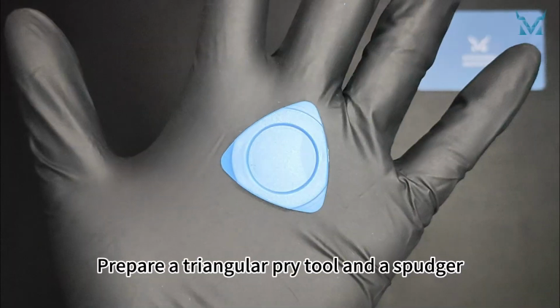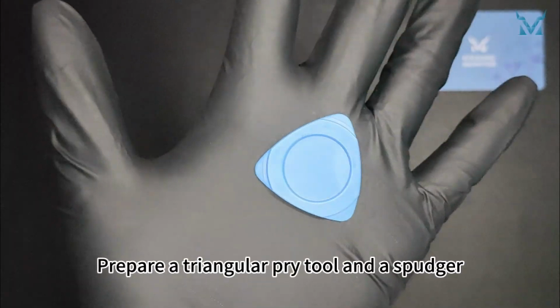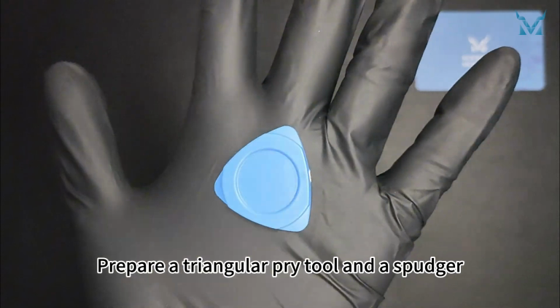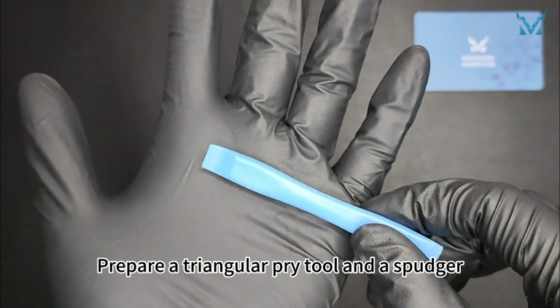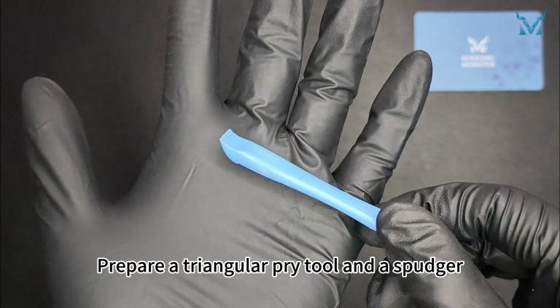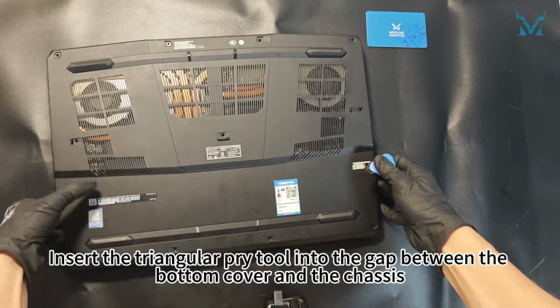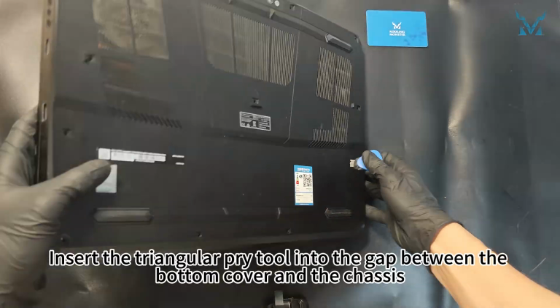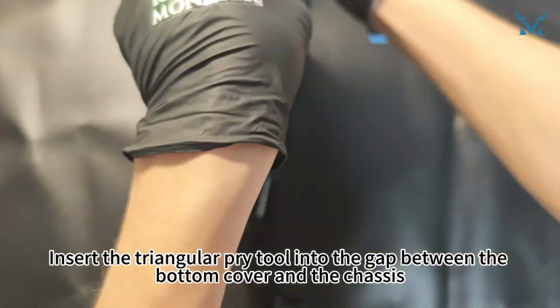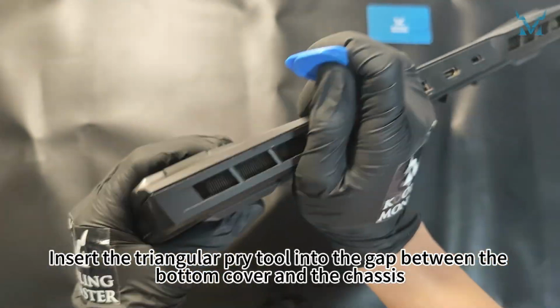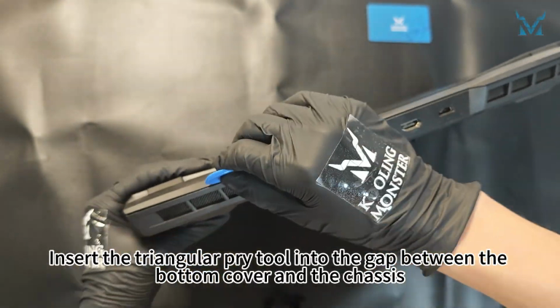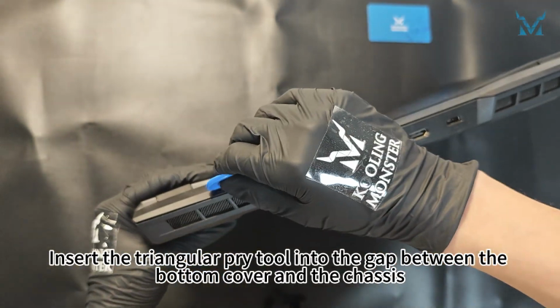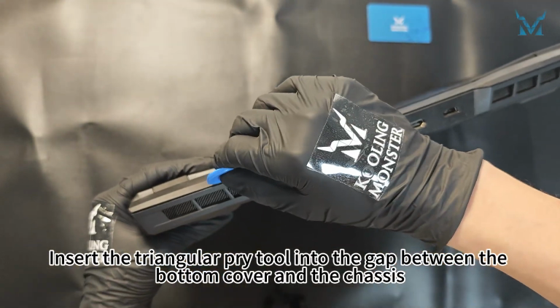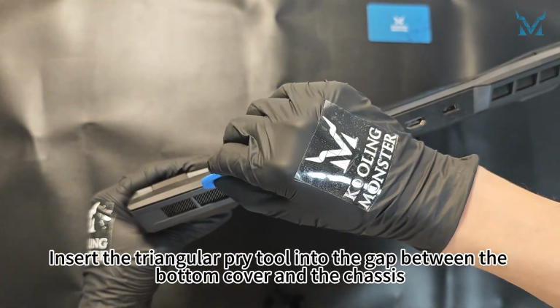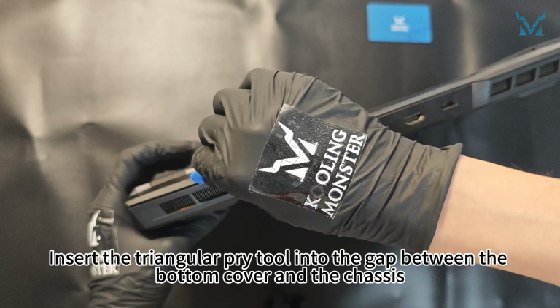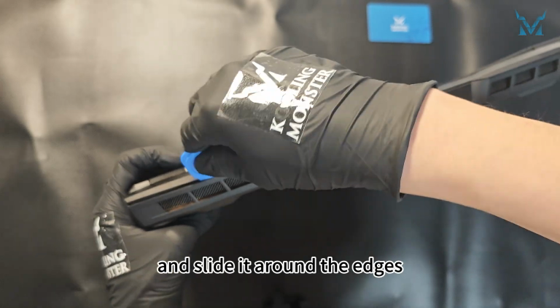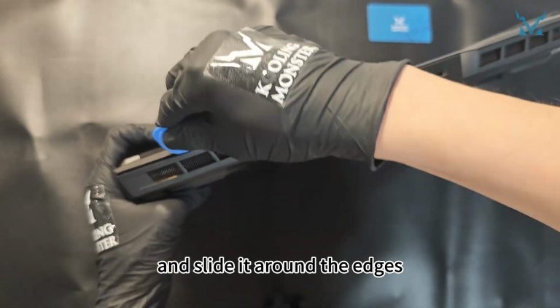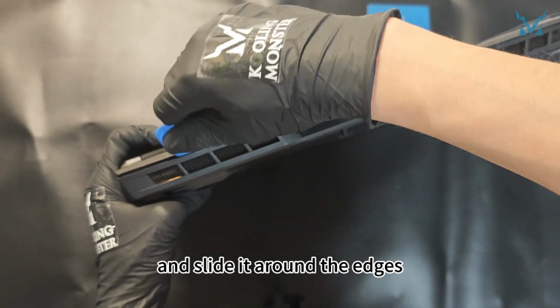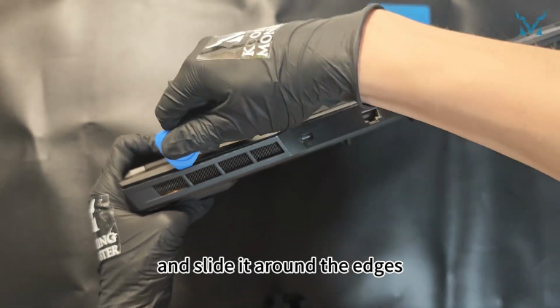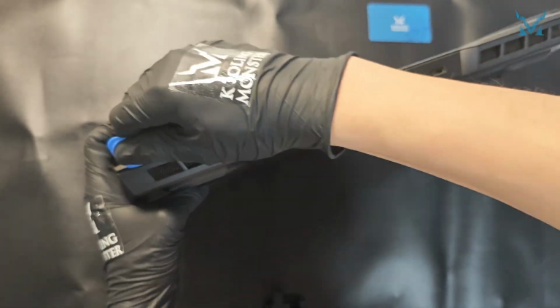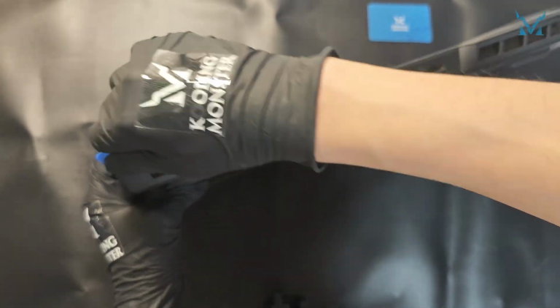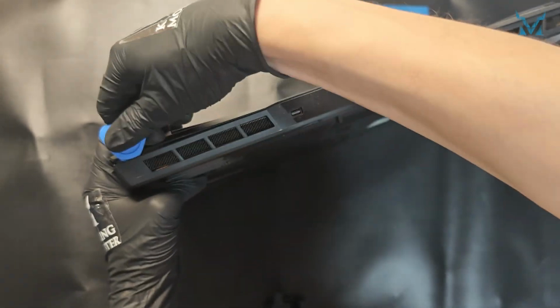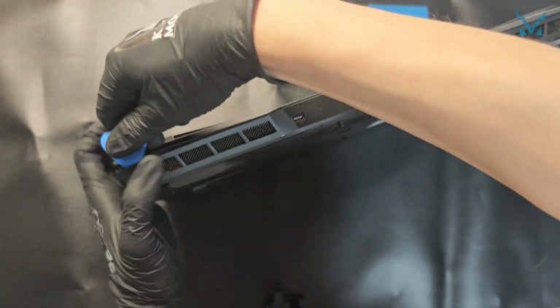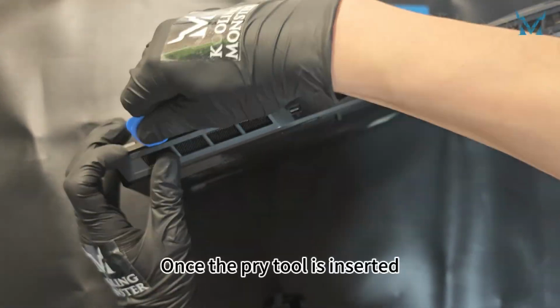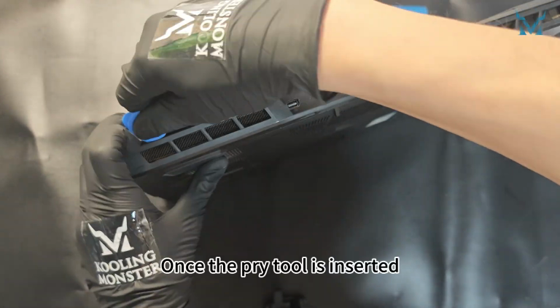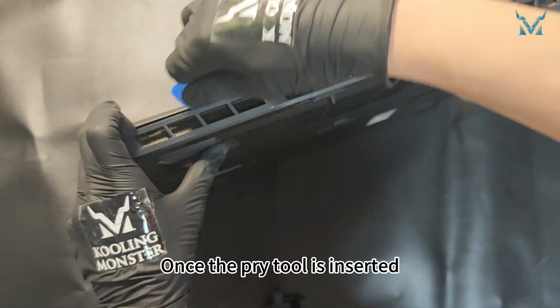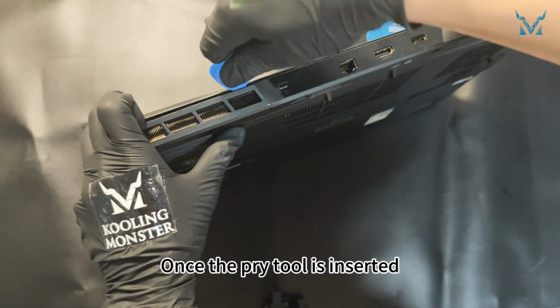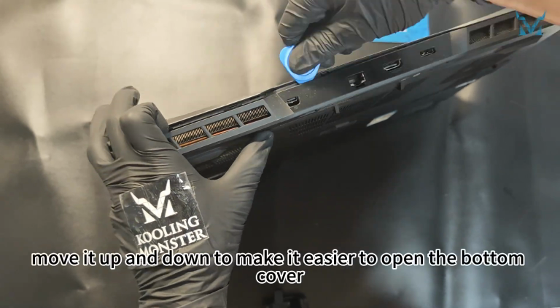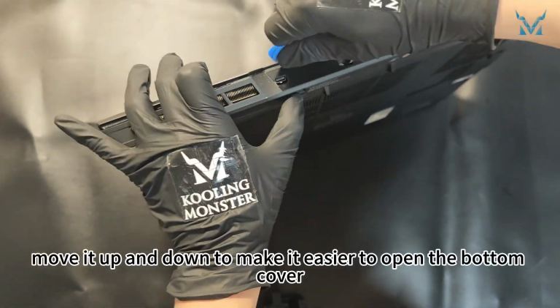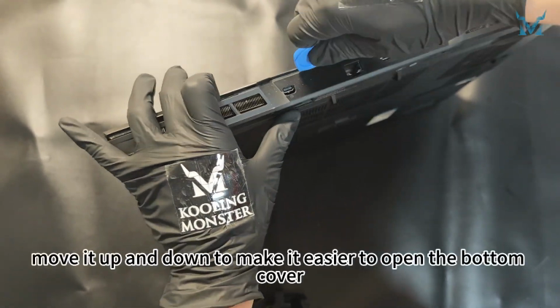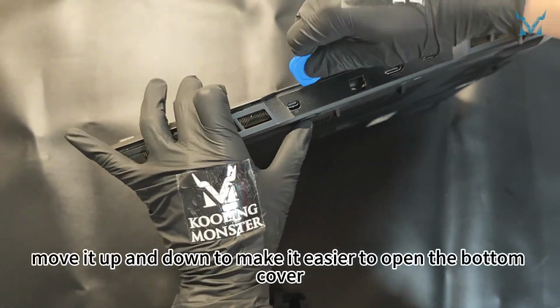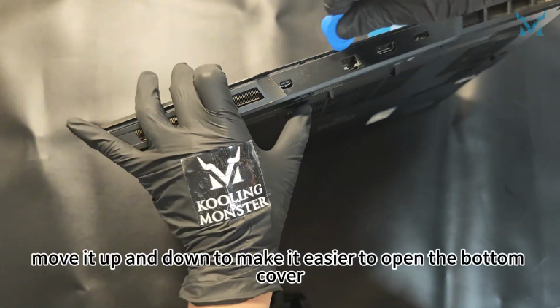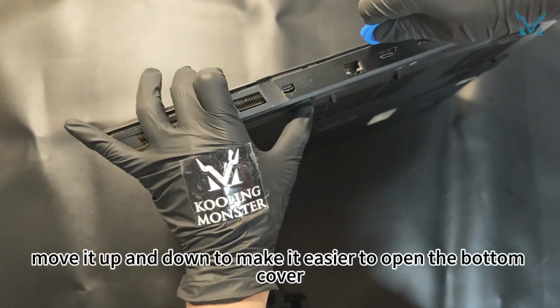Prepare a triangular pry tool and a spudger. Insert the triangular pry tool into the gap between the bottom cover and the chassis and slide it around the edges. Once the pry tool is inserted, move it up and down to make it easier to open the bottom cover.